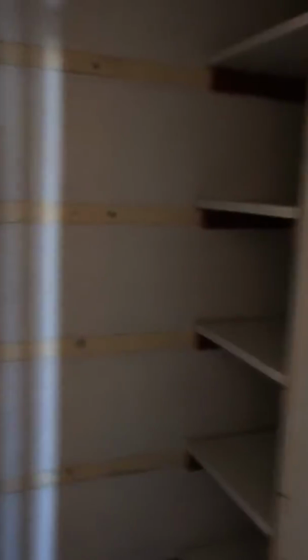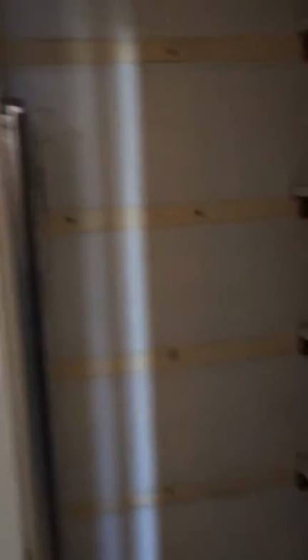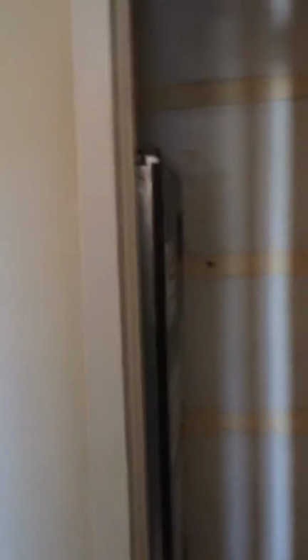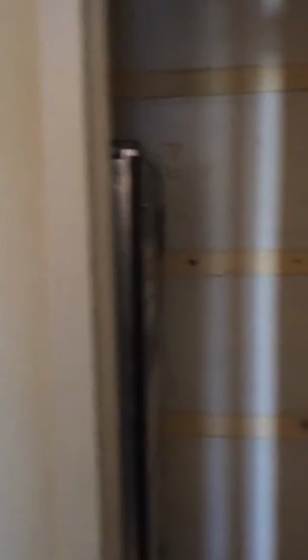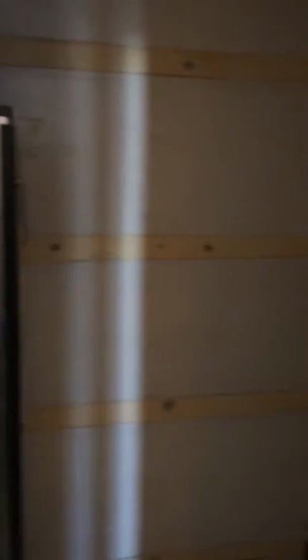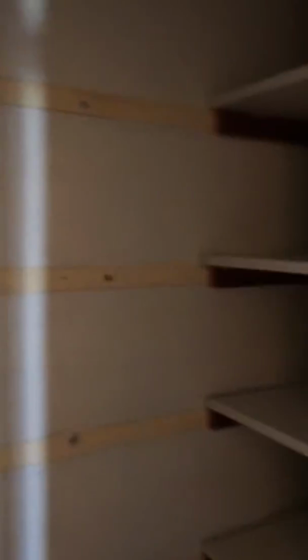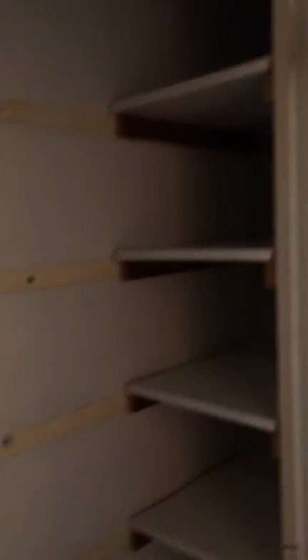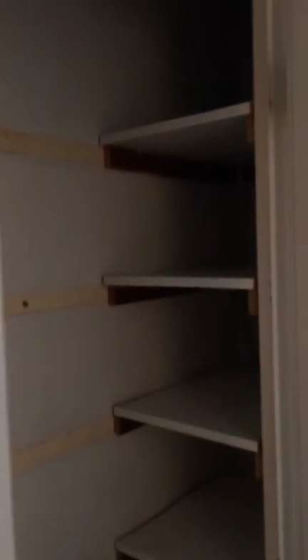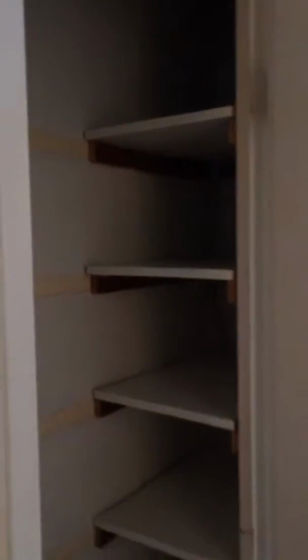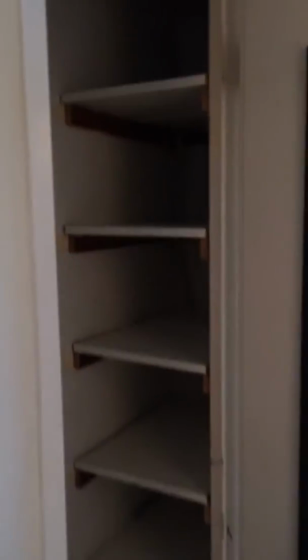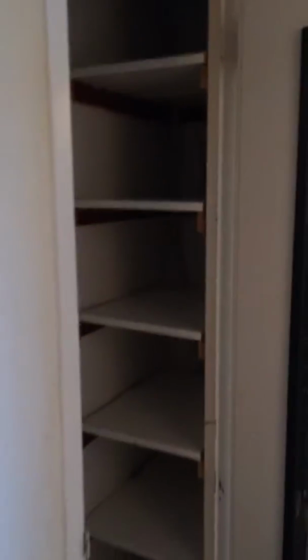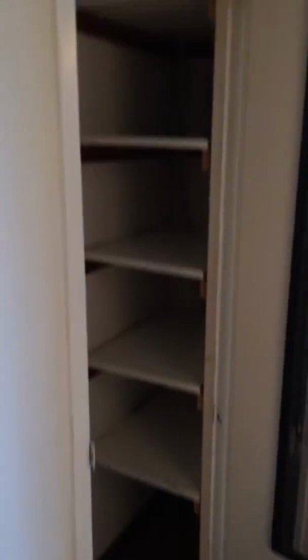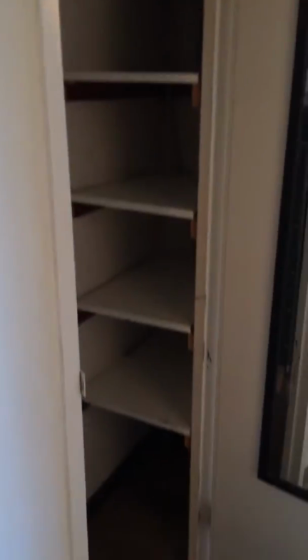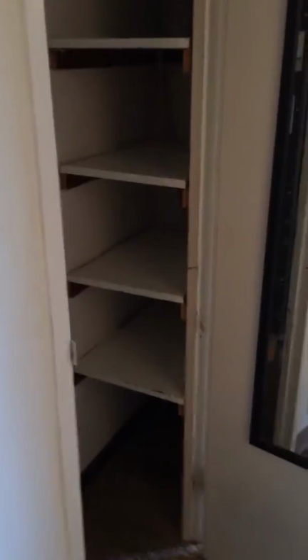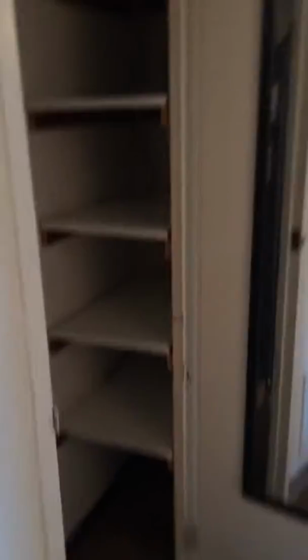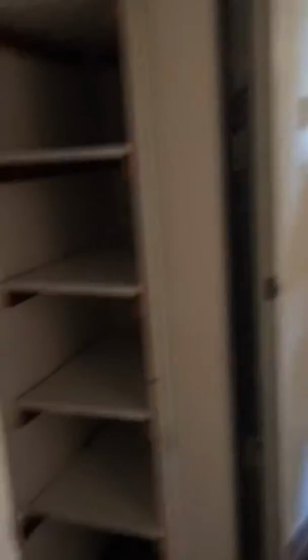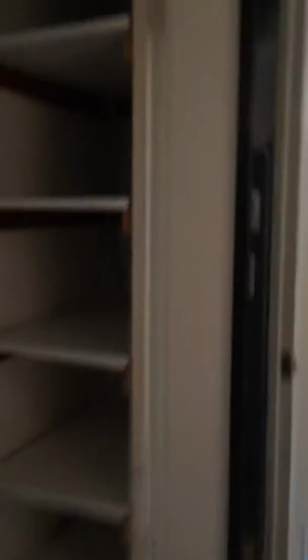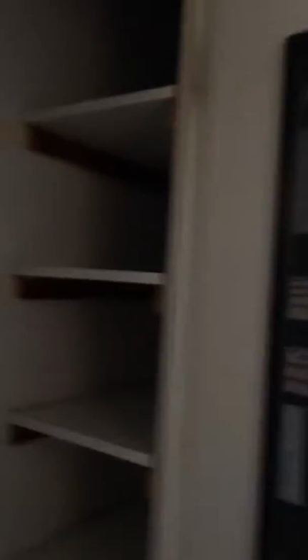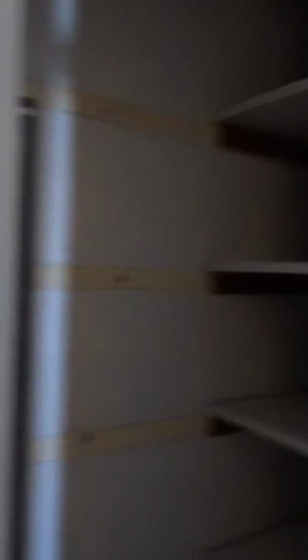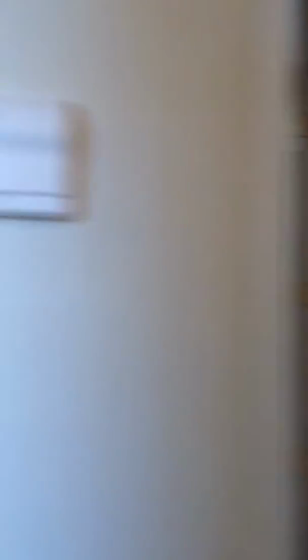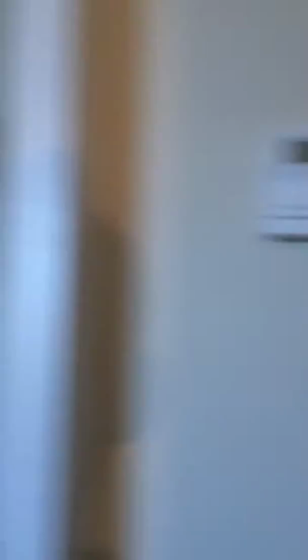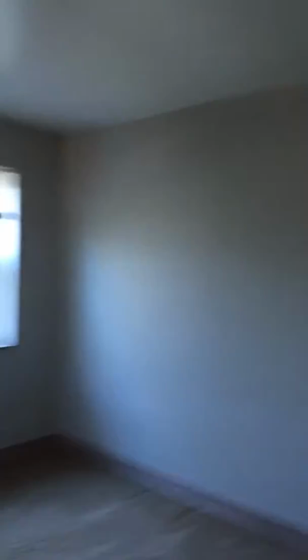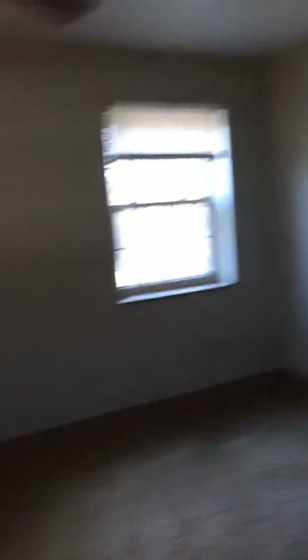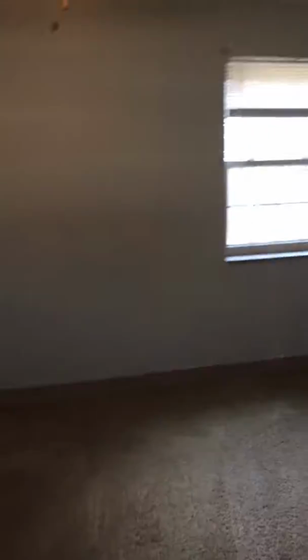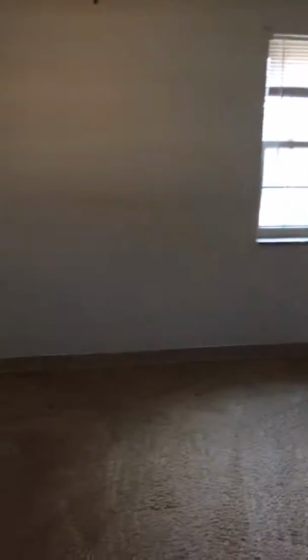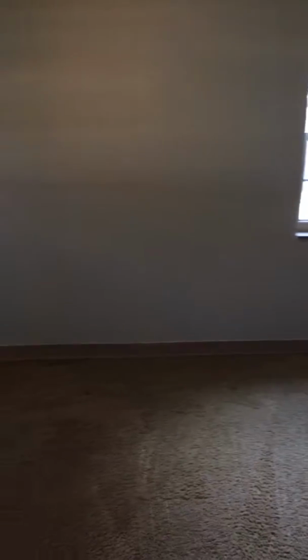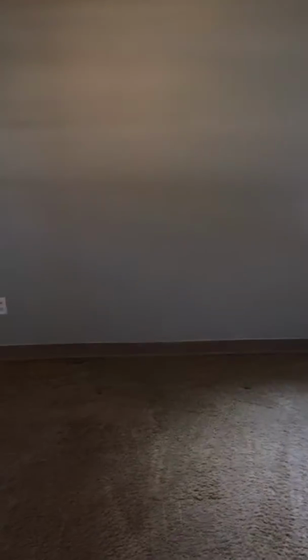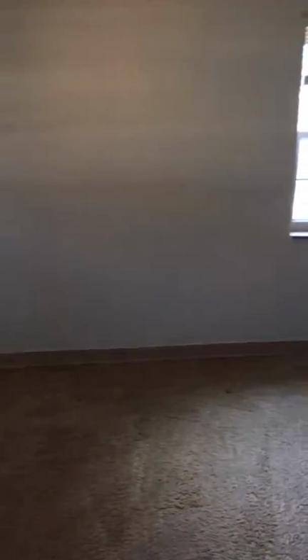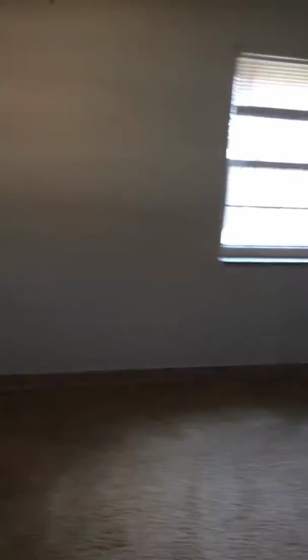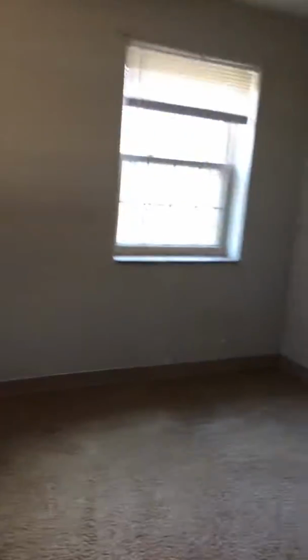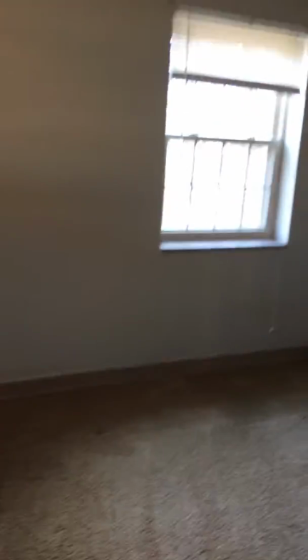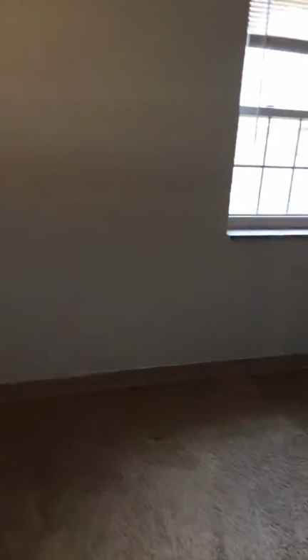This is also where the furnace is, but you also get the built-in shelves — a little linen closet. And then back here goes into the bedroom.